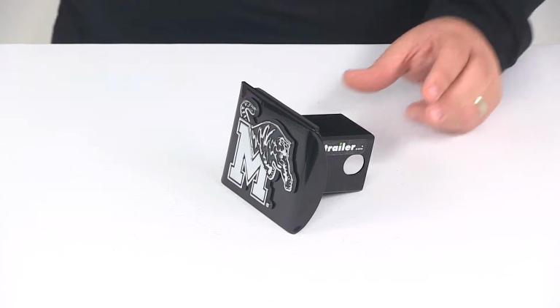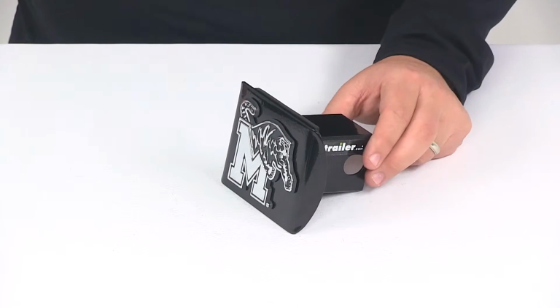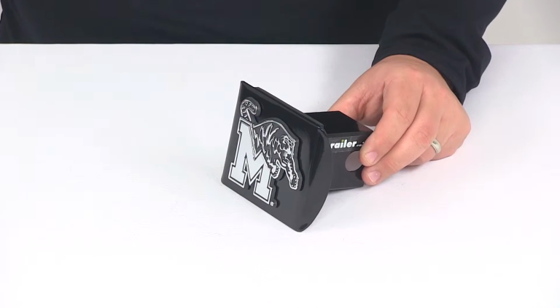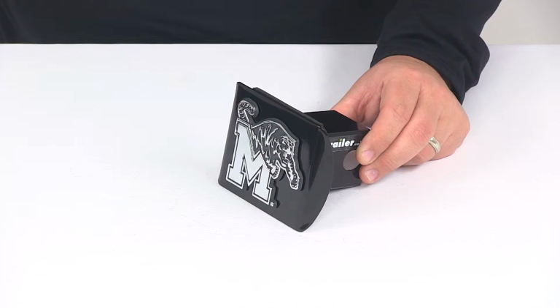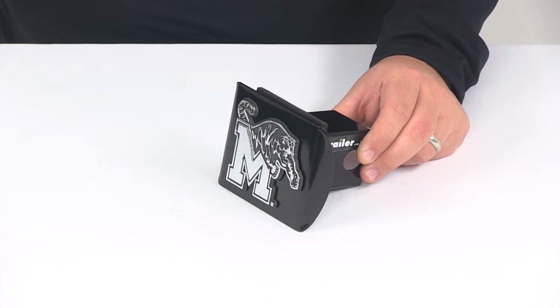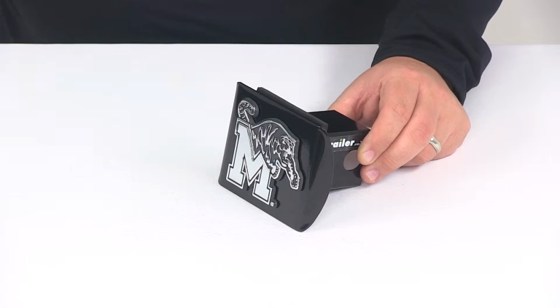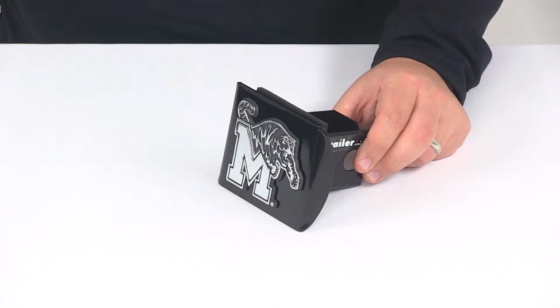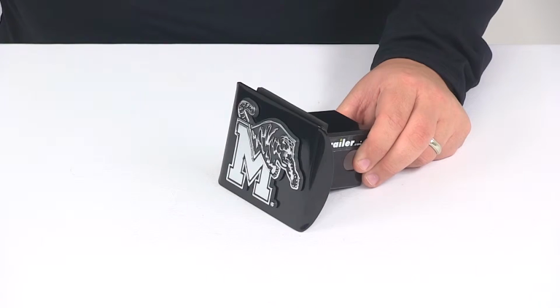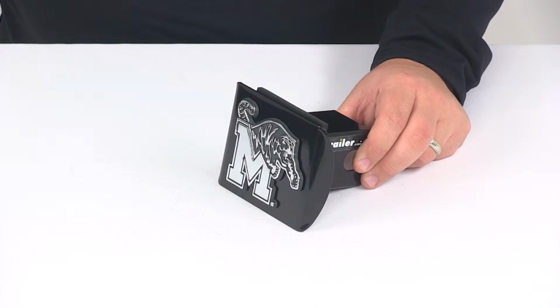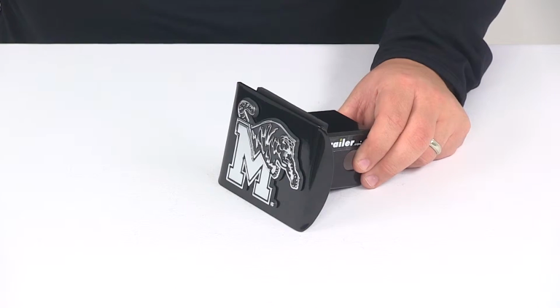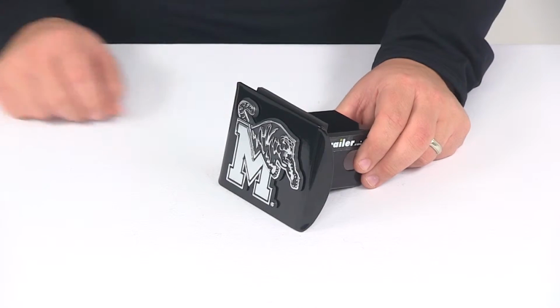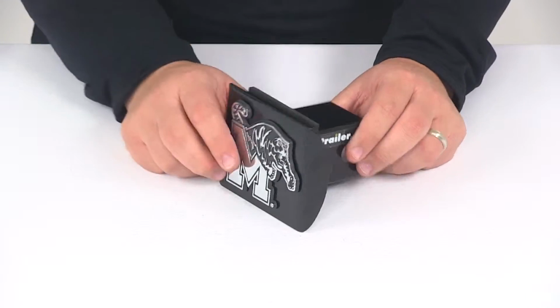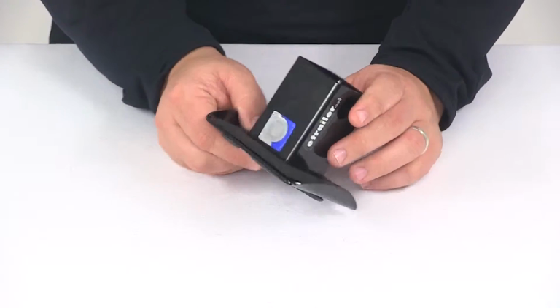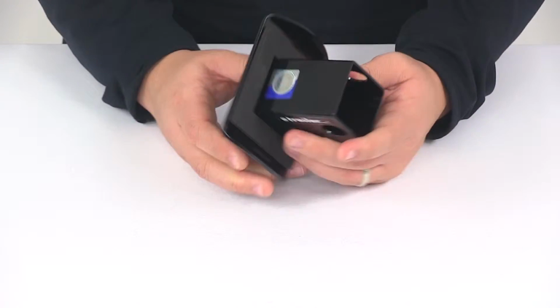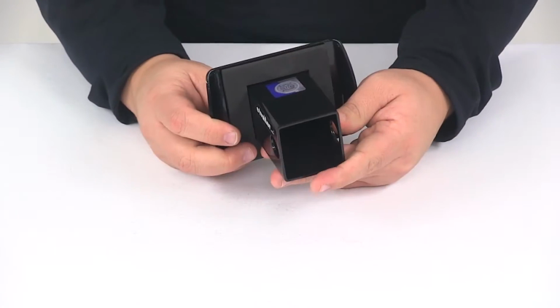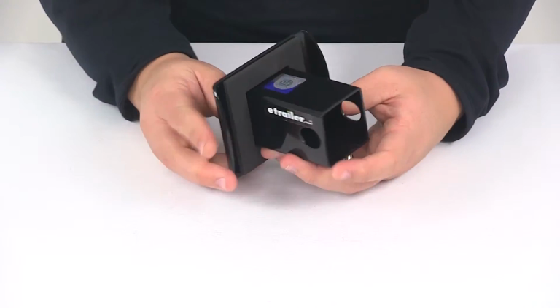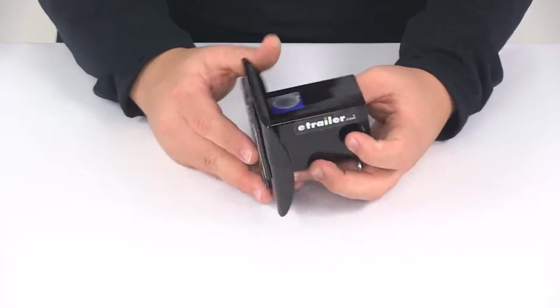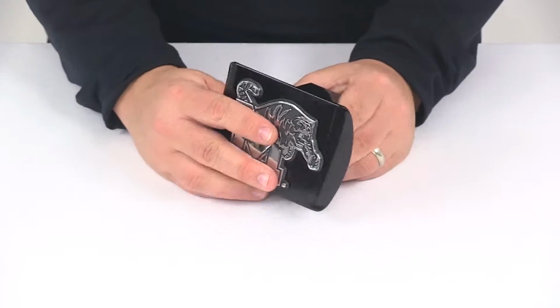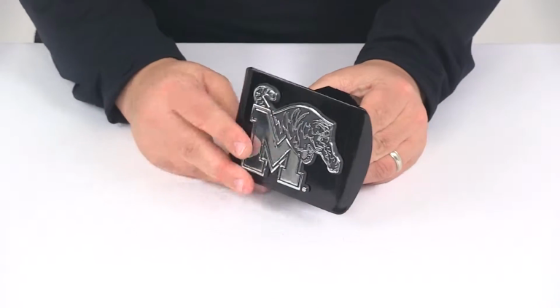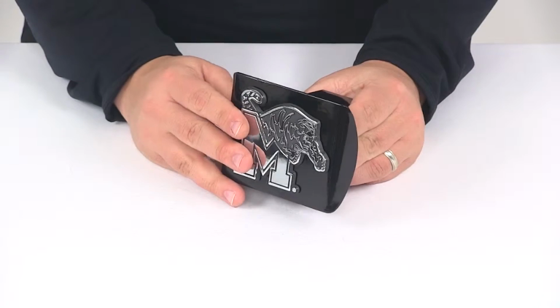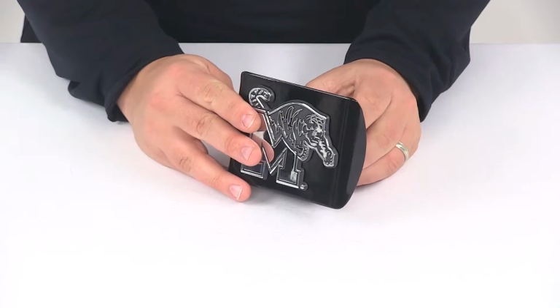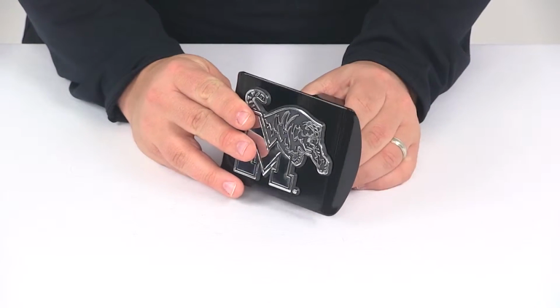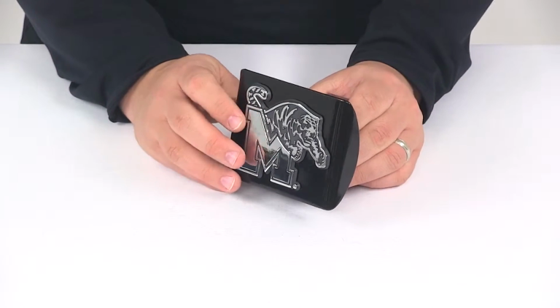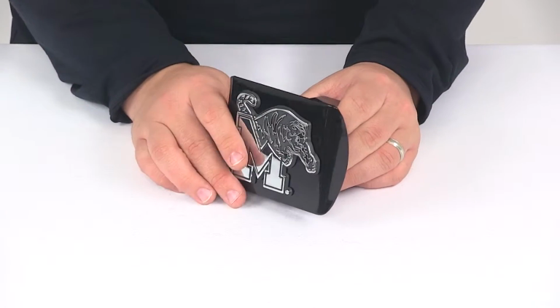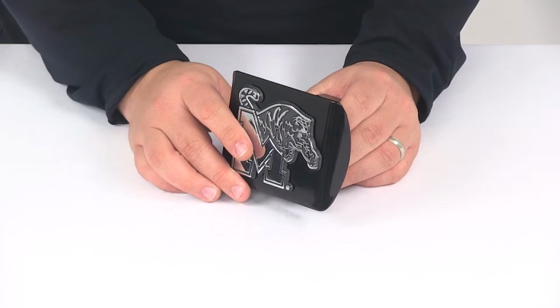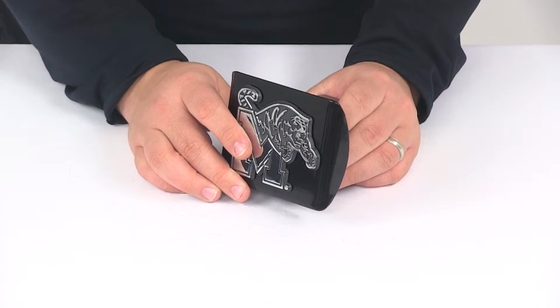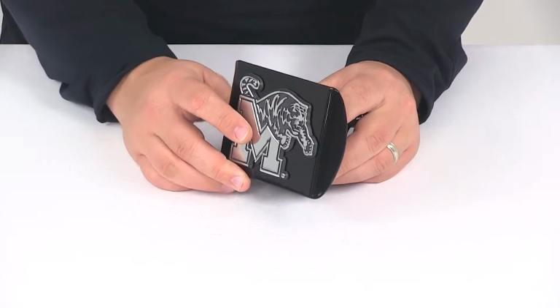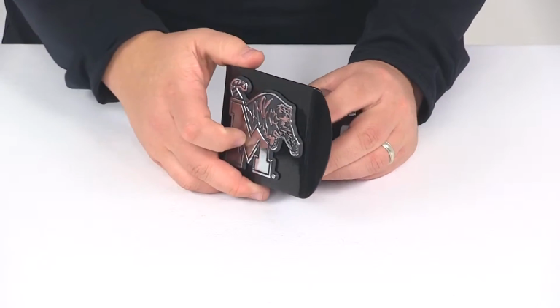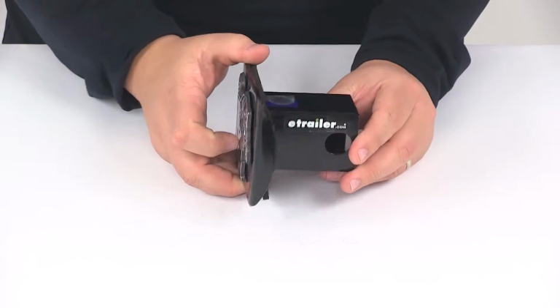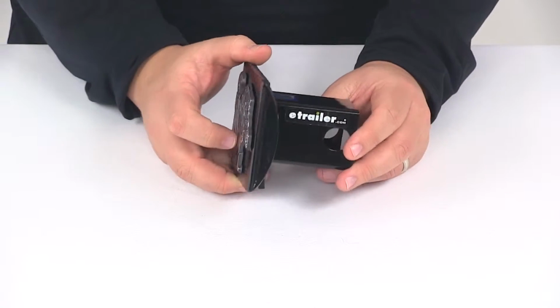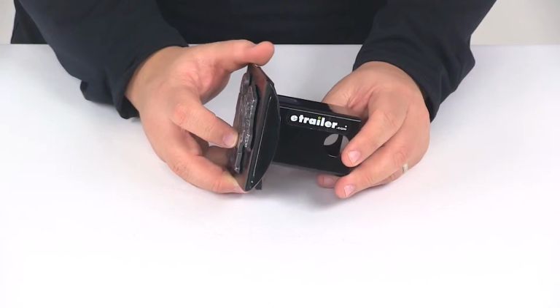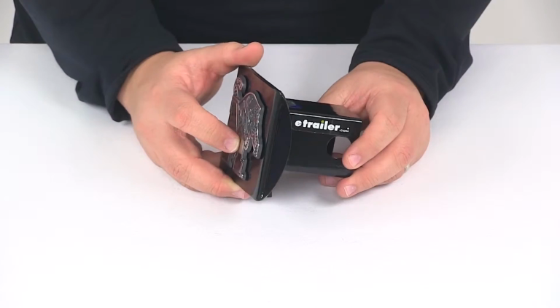The hitch cover is made from a steel construction. It's going to feature a black powder coat finish which is going to do a great job at resisting rusting and corrosion. Here at the front we're going to have a chrome plated metal emblem. It's going to feature a rust proof and fade proof design. The product is made right here in the USA.